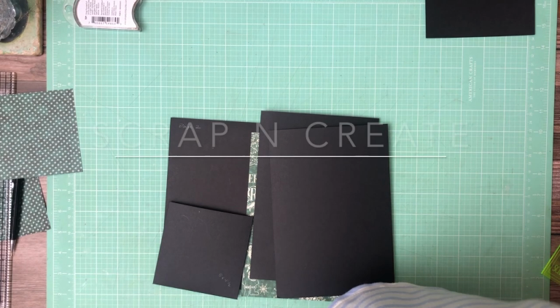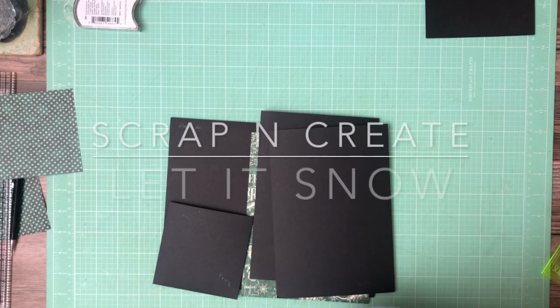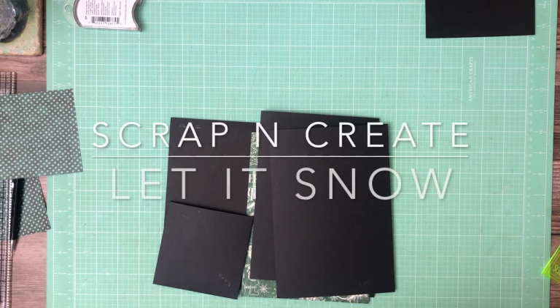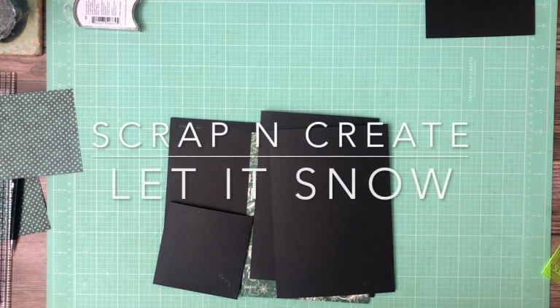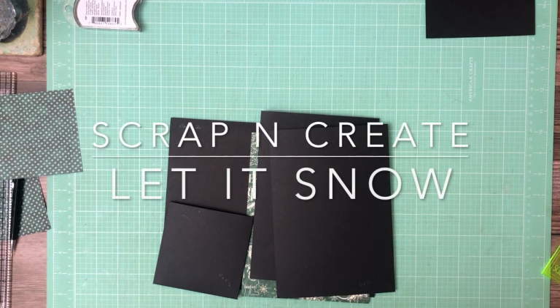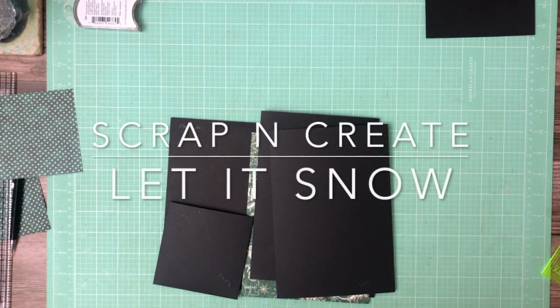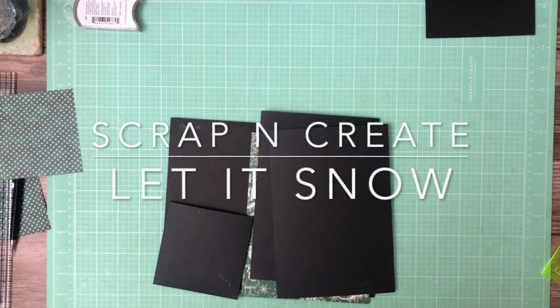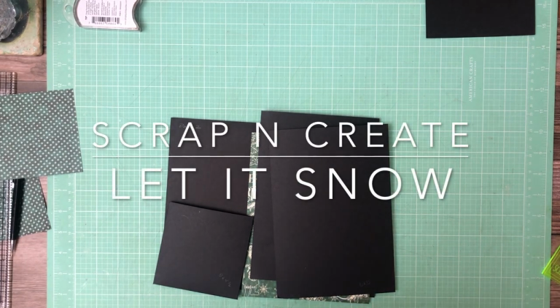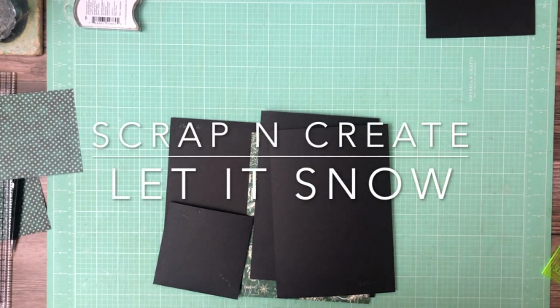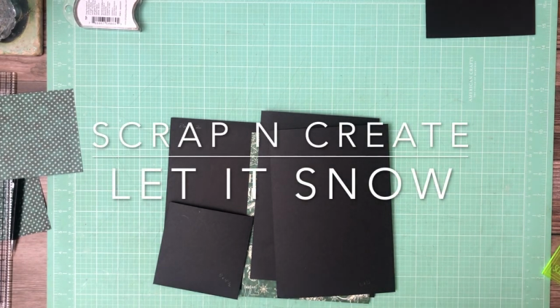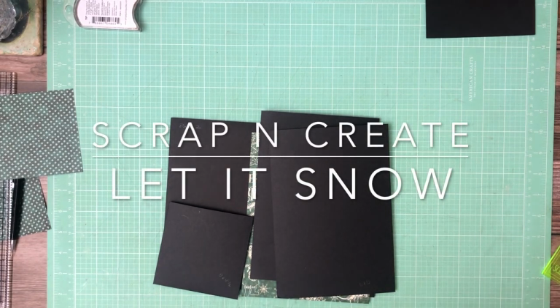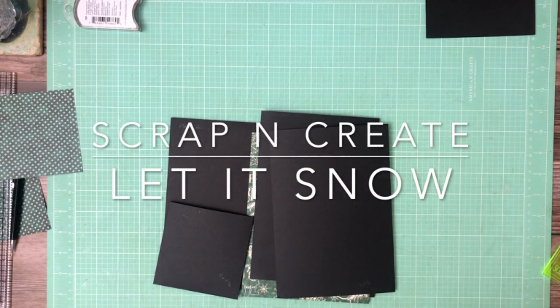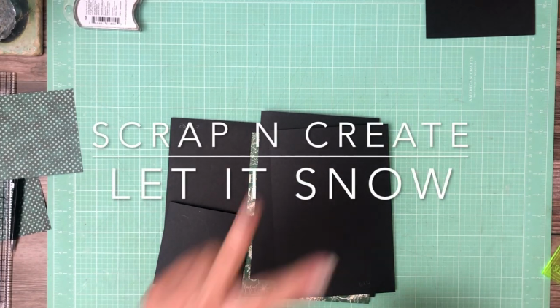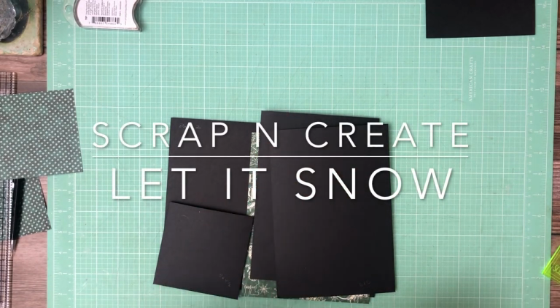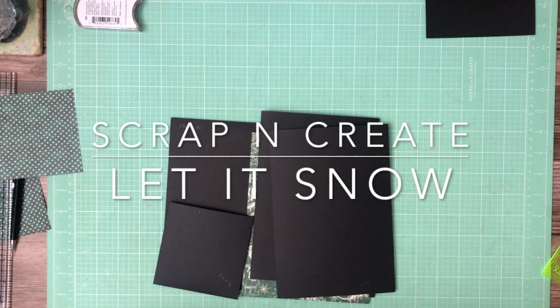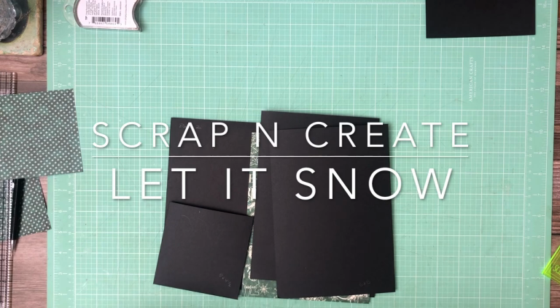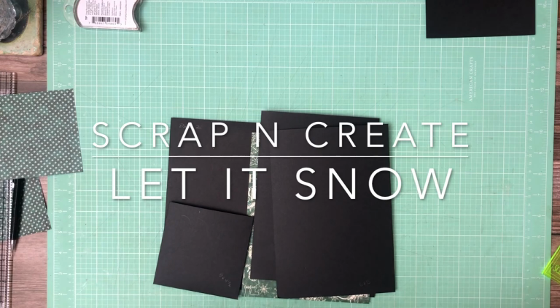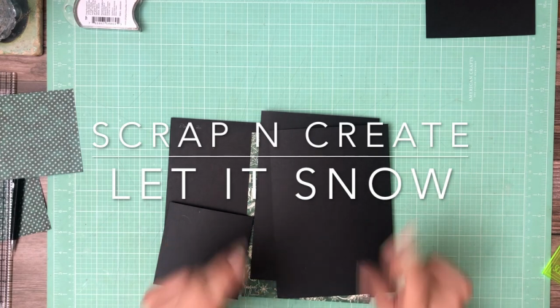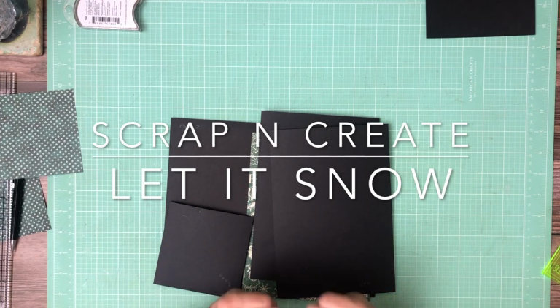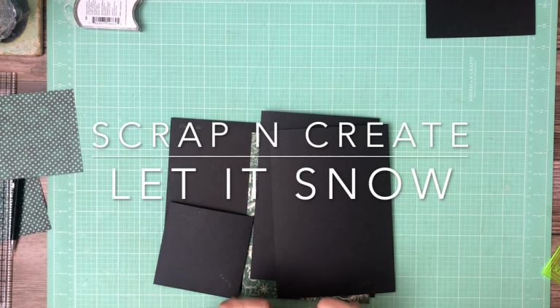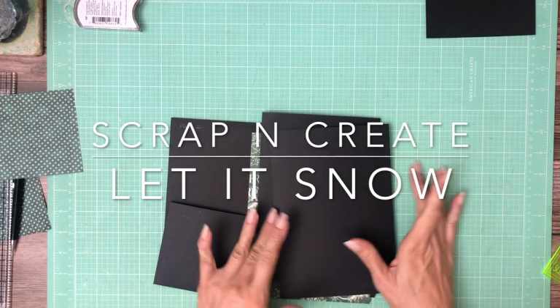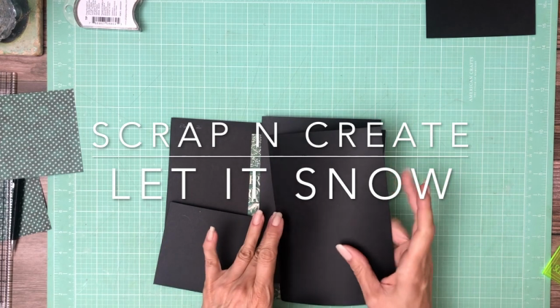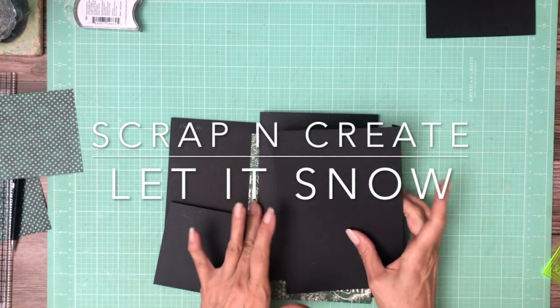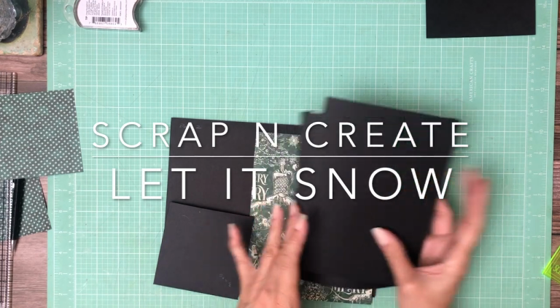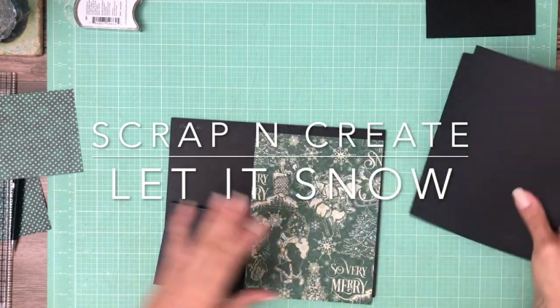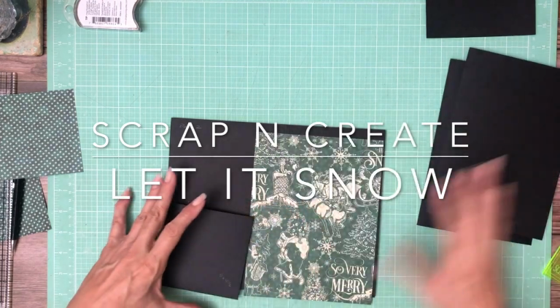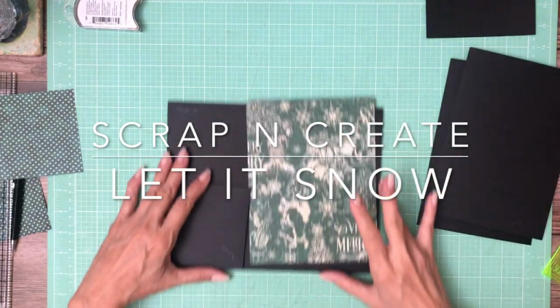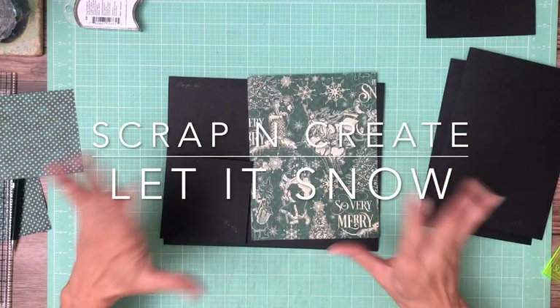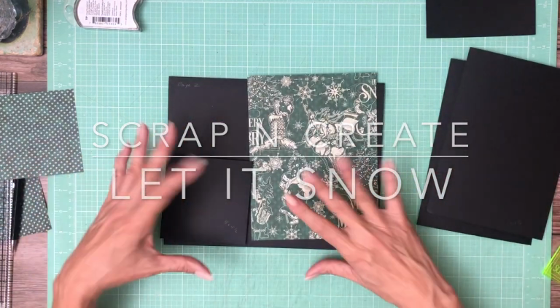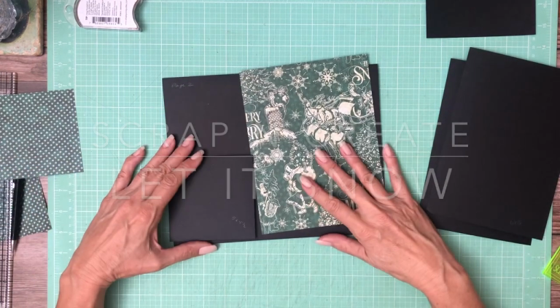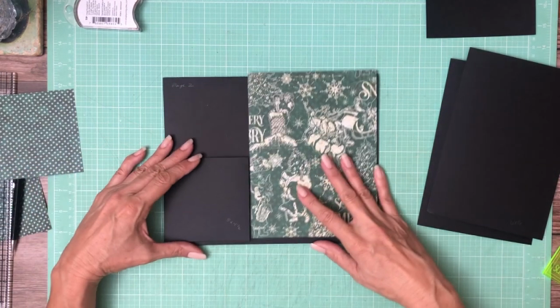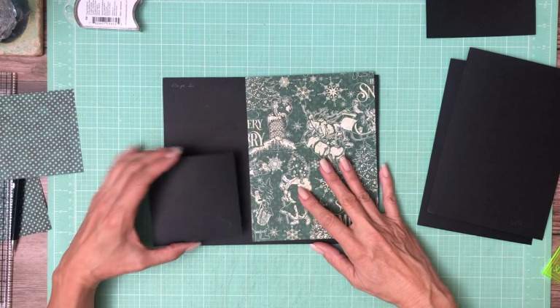Hey everyone! It's Daphne from Scrap and Create and we are working on Let It Snow. This is page two and it's also build two. Page two, build two. This is a pretty straightforward page.